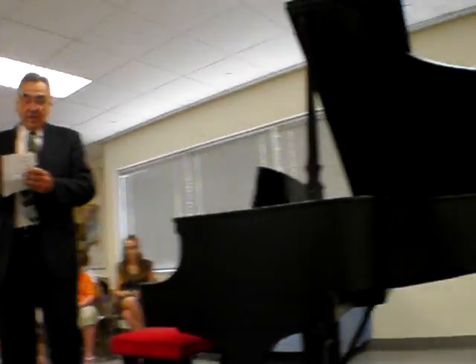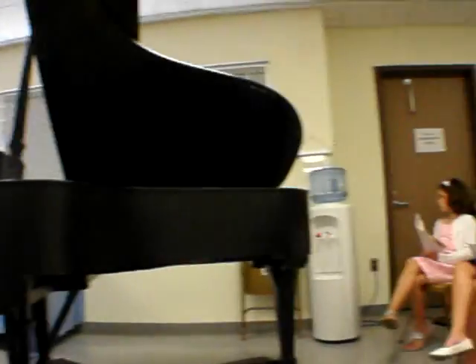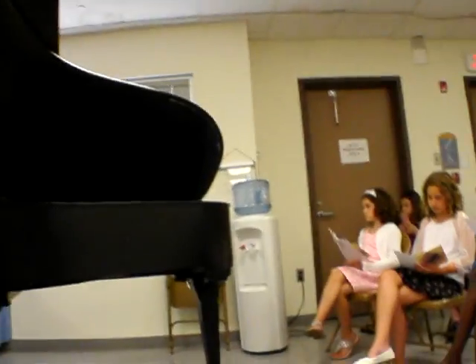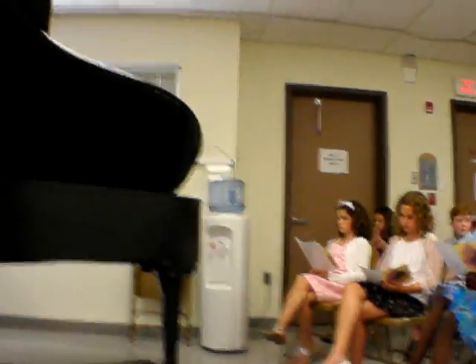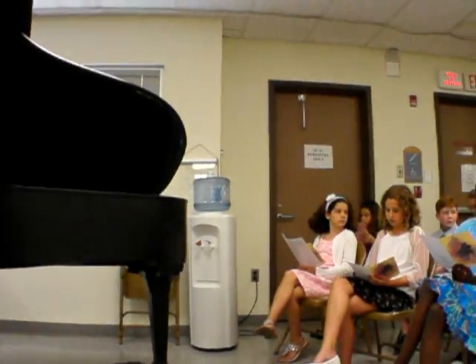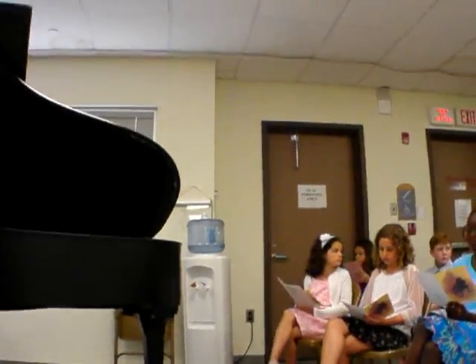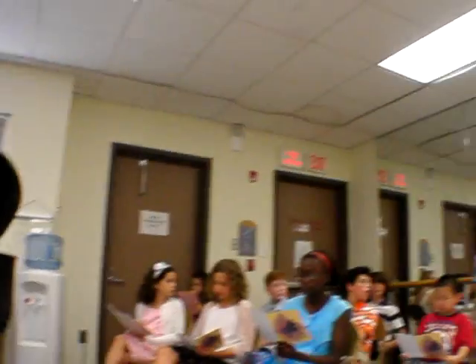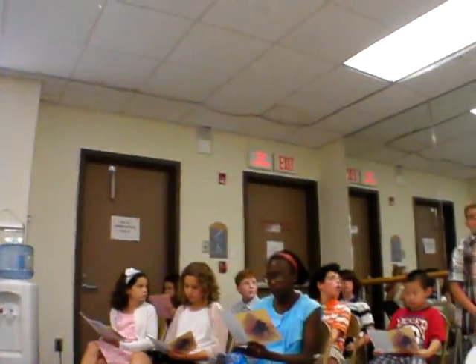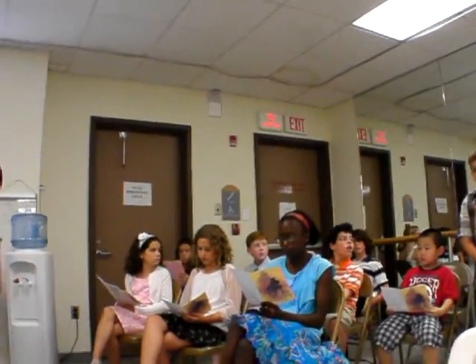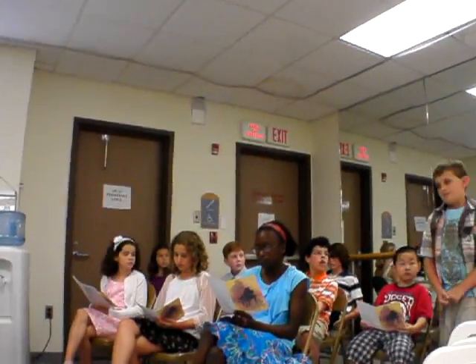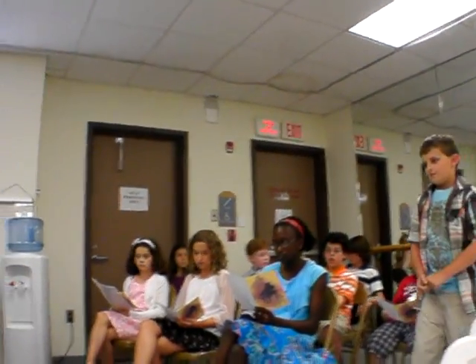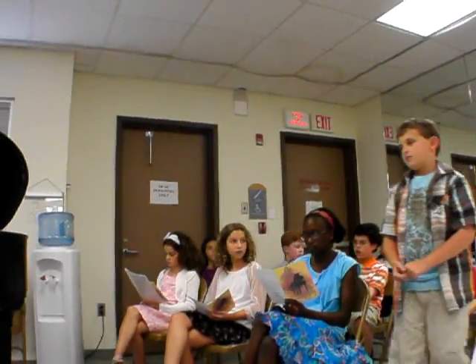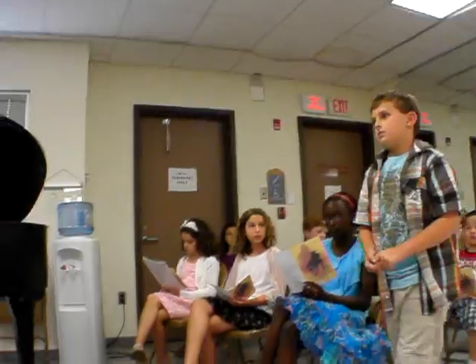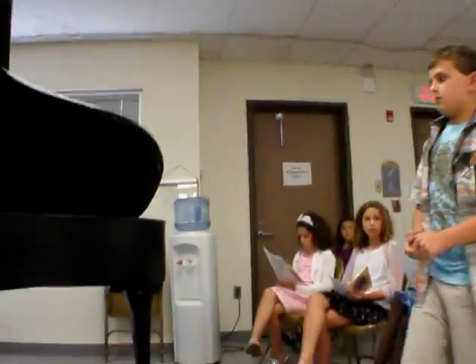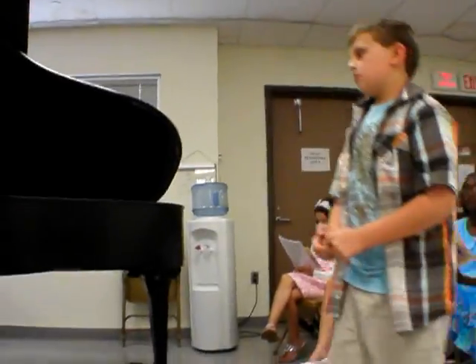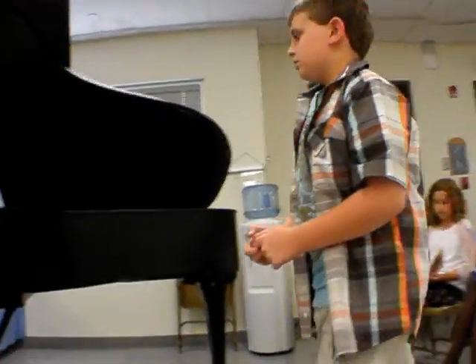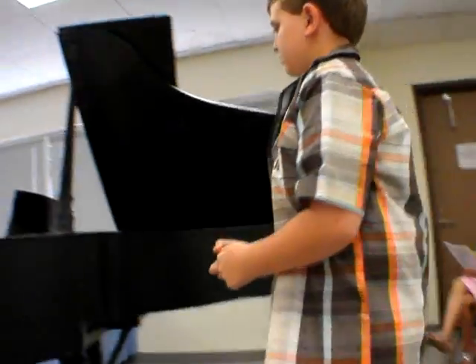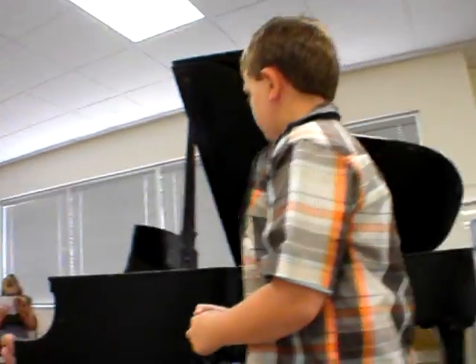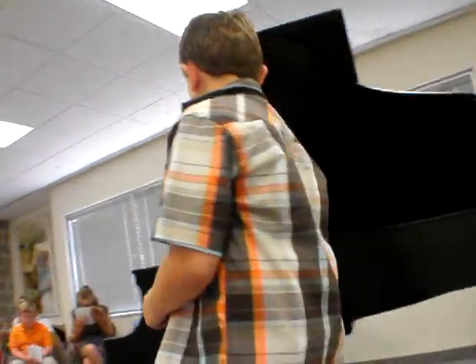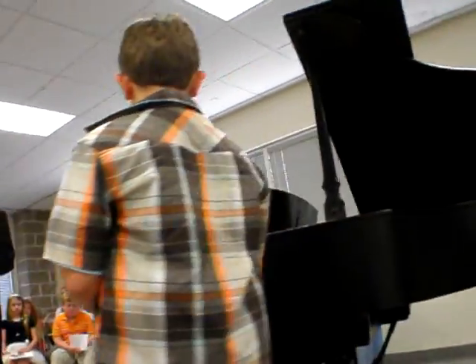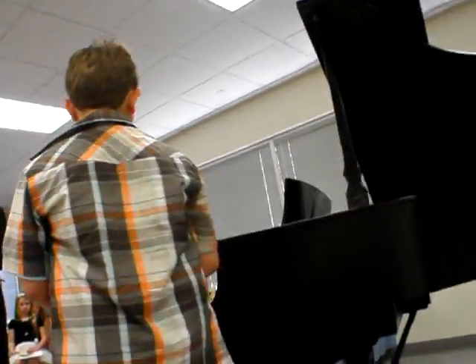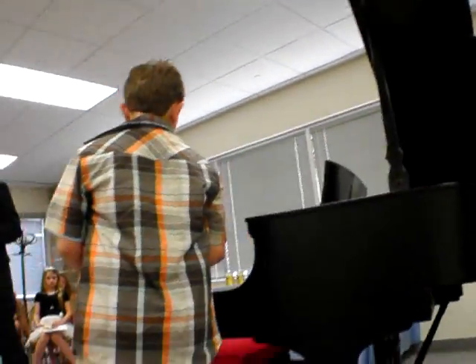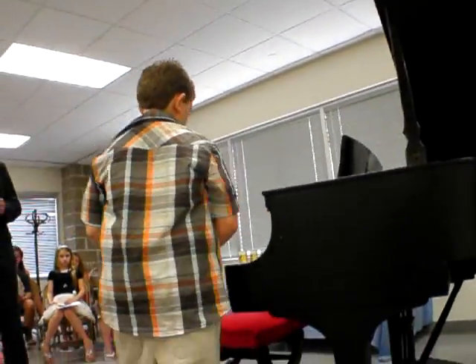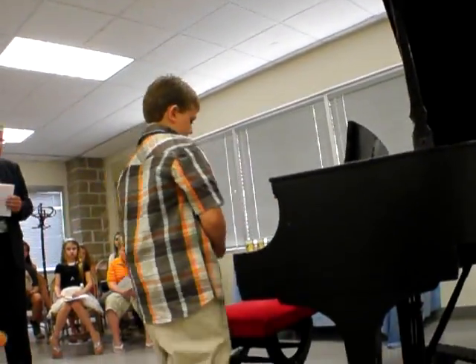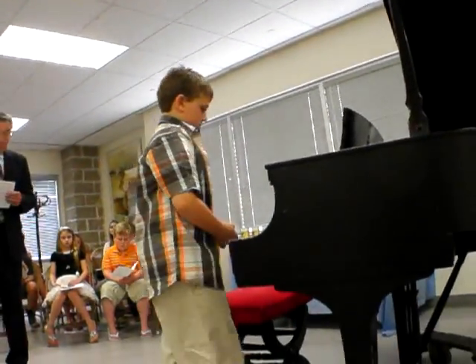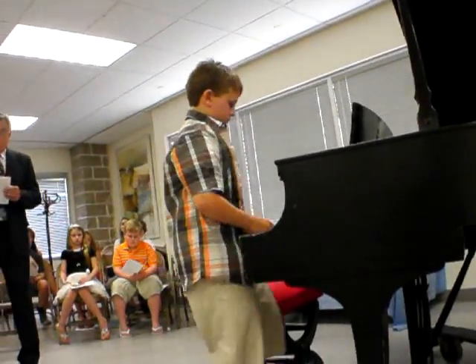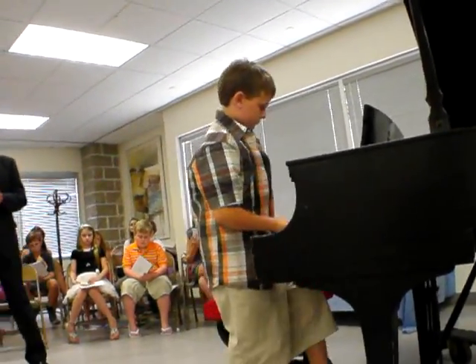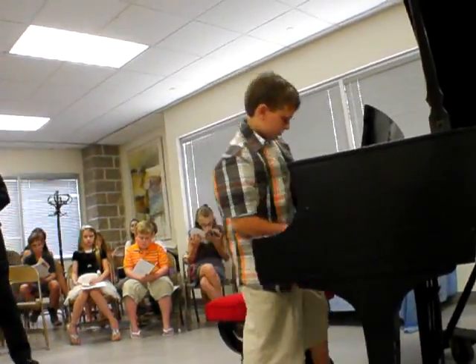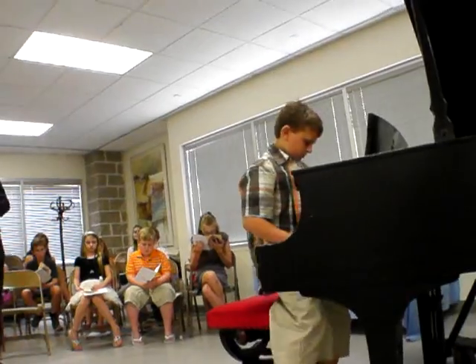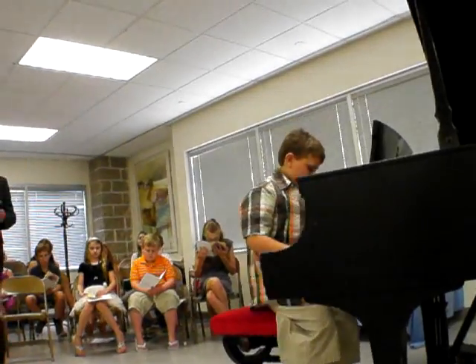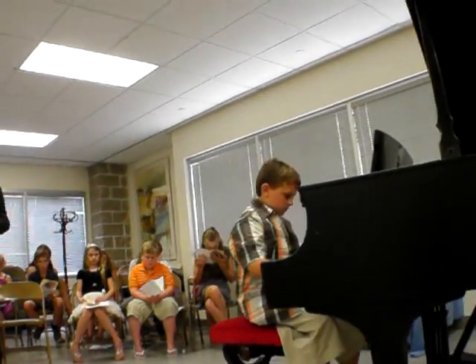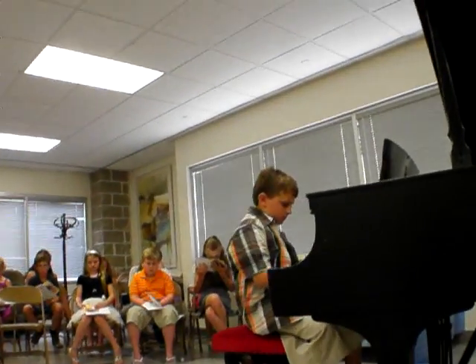MJ Ginn. Bells Are Ringing from Beethoven — again, a different arrangement. This one from memory. MJ, go ahead.